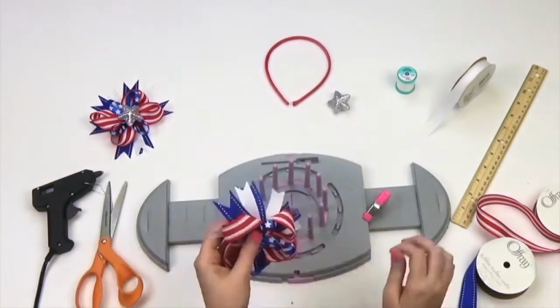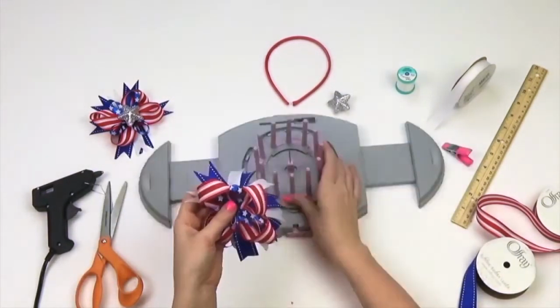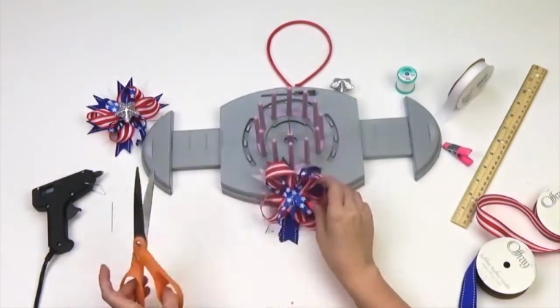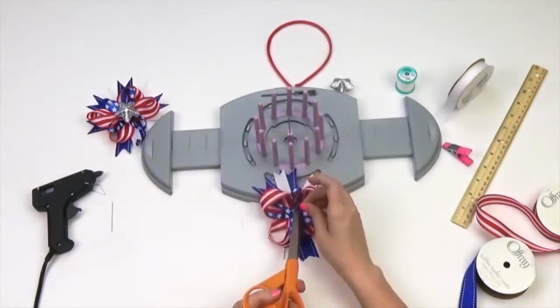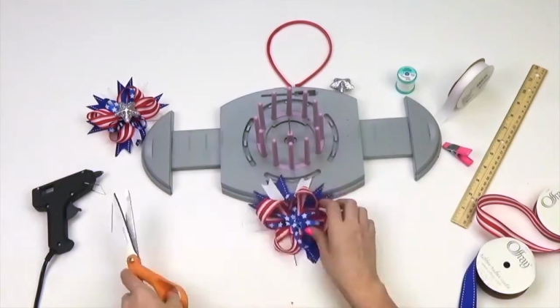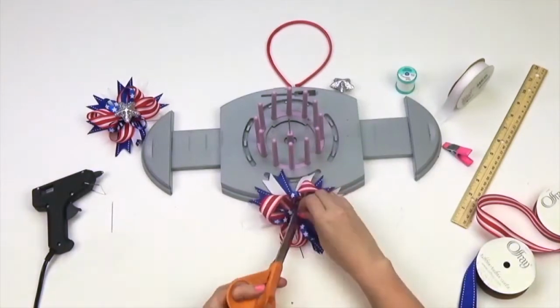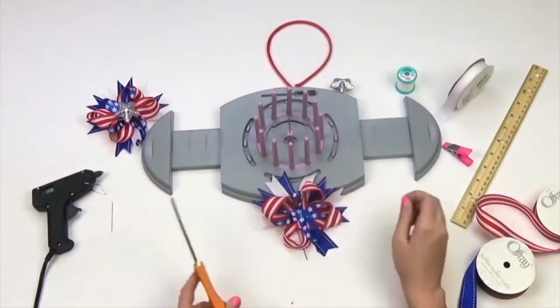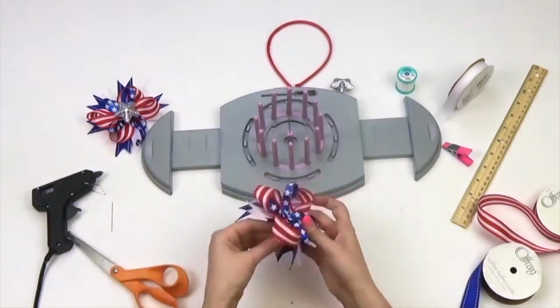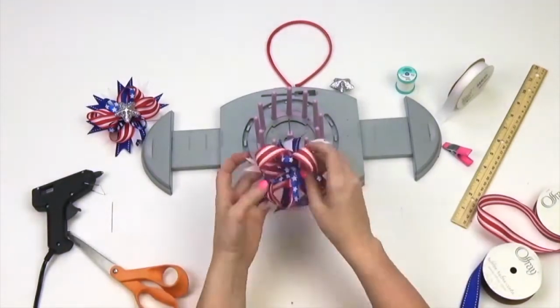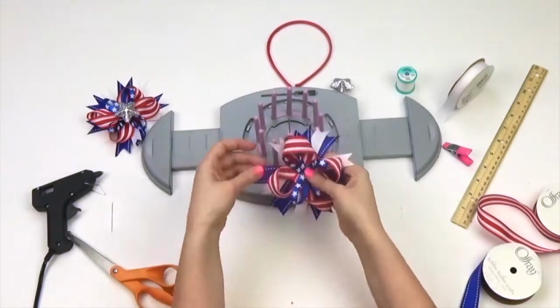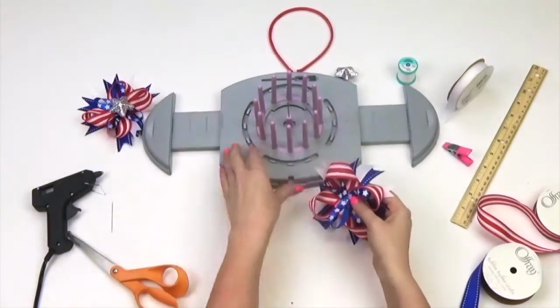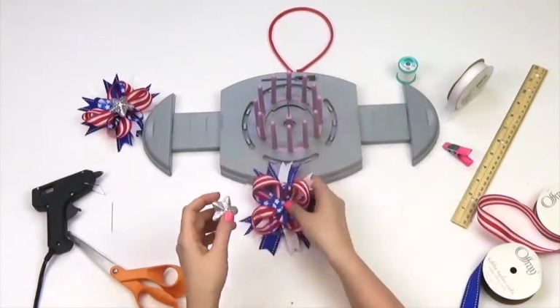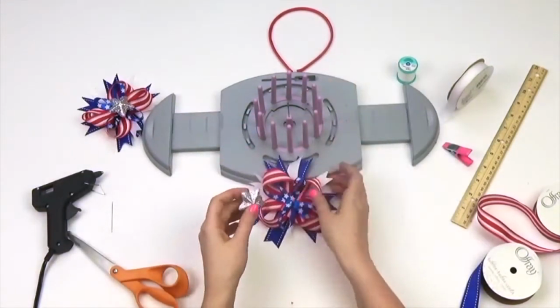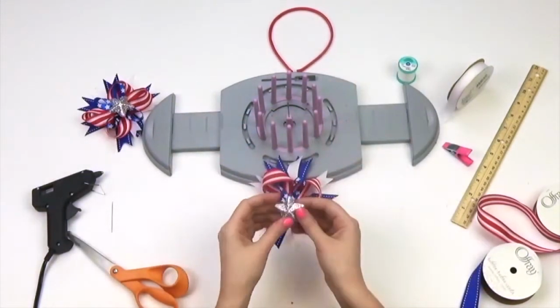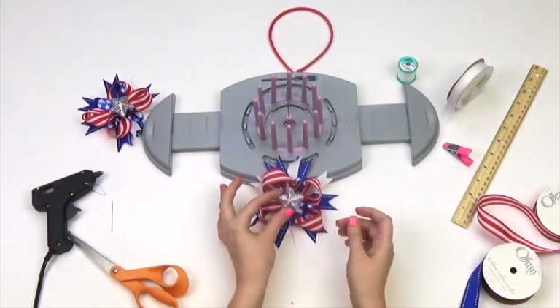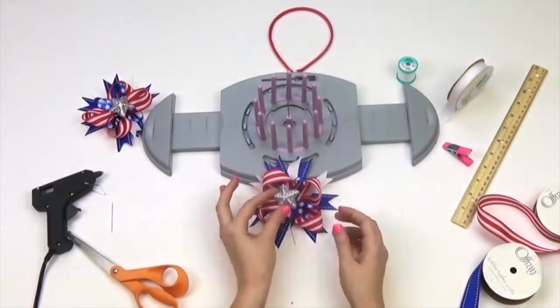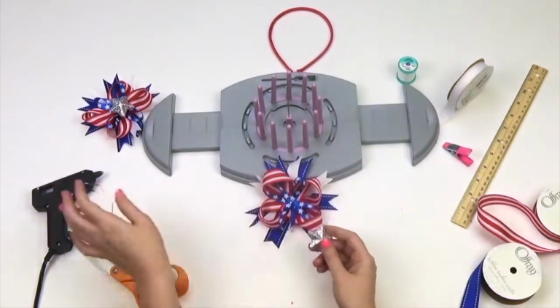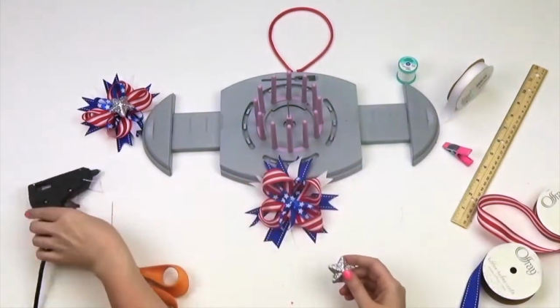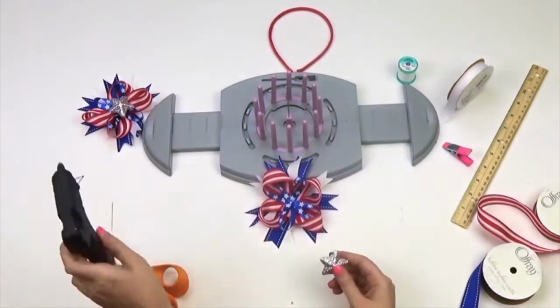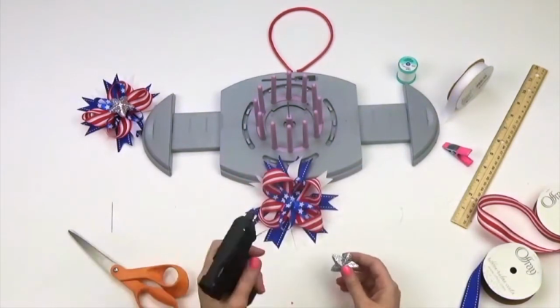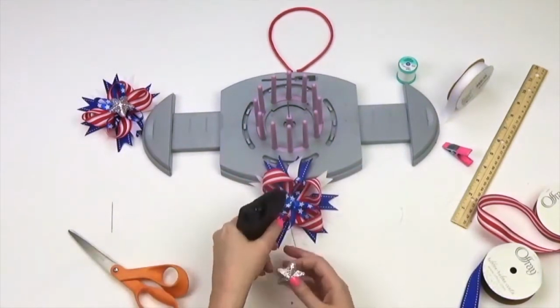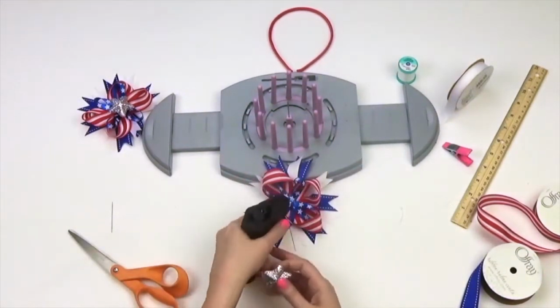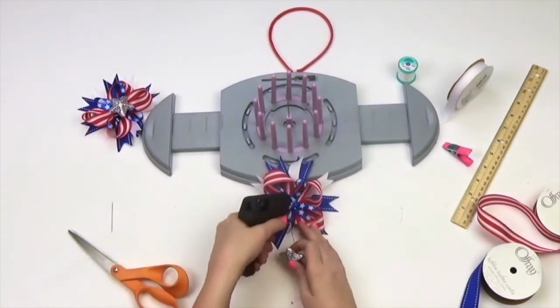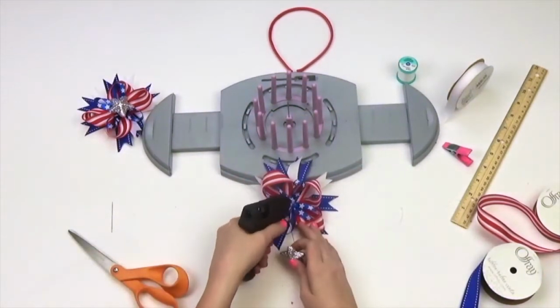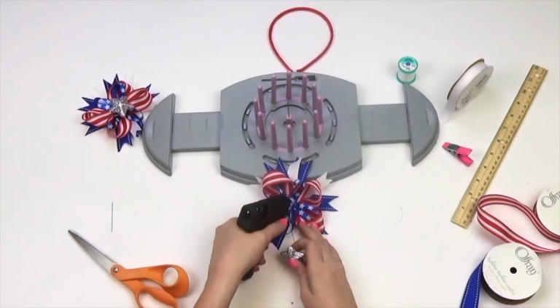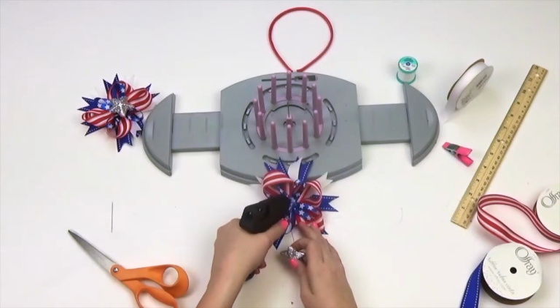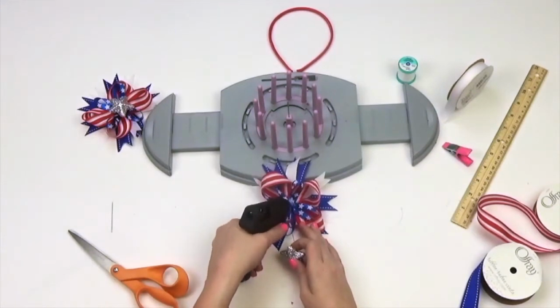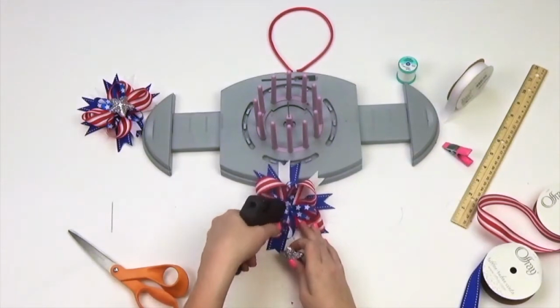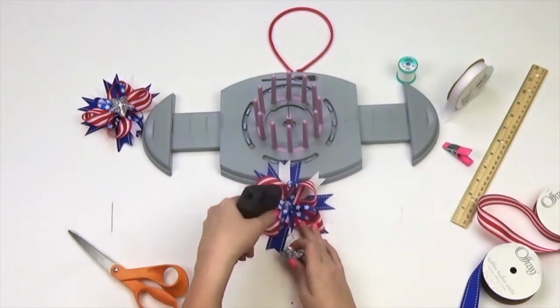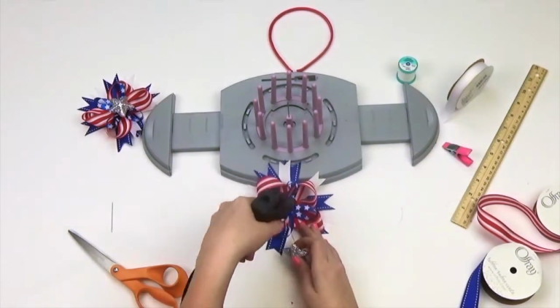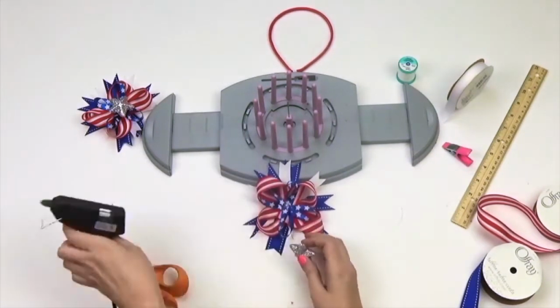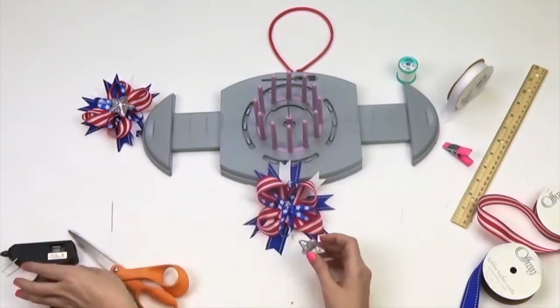Cut off any excess thread. Next, hot glue your decoration. We're using a sparkled star.